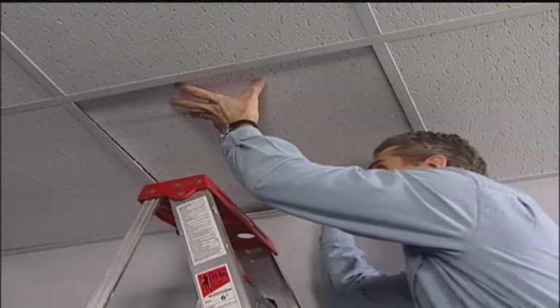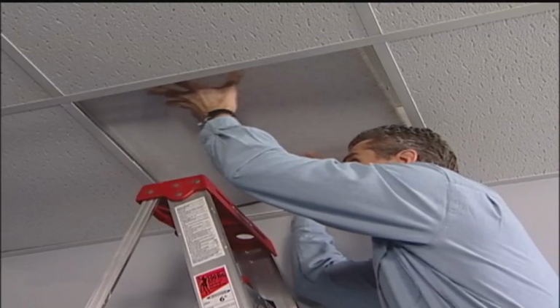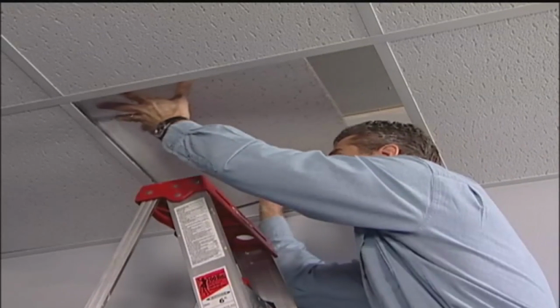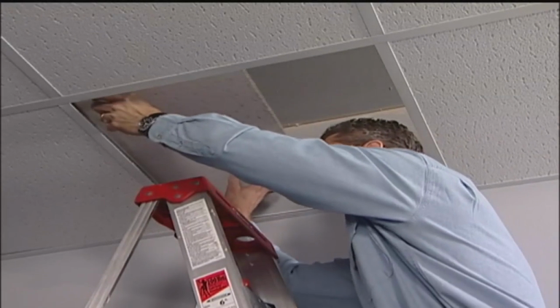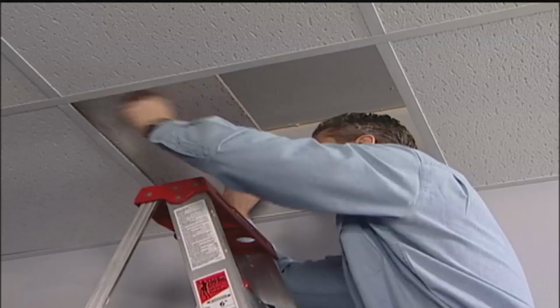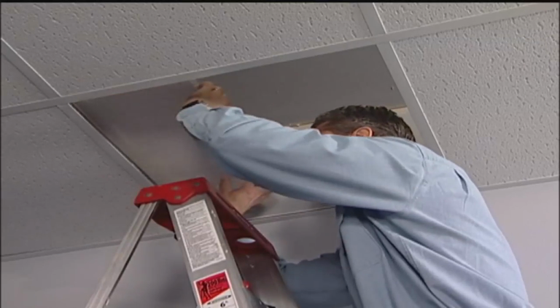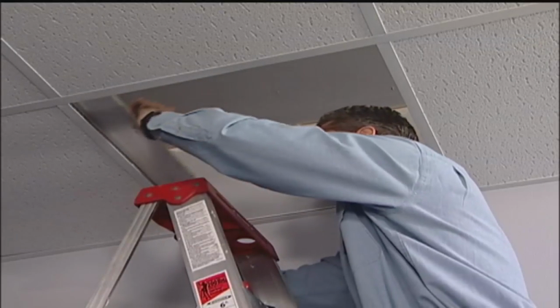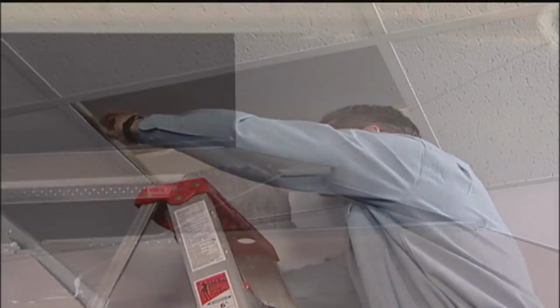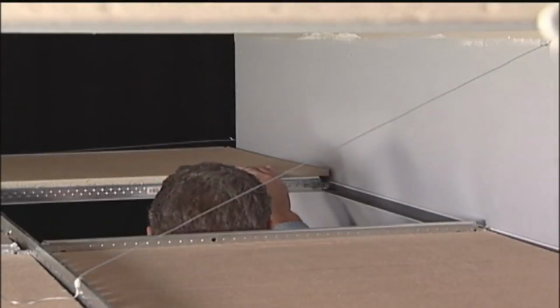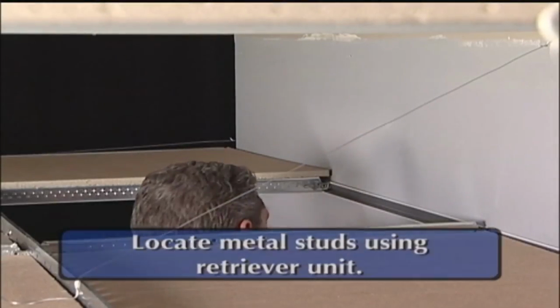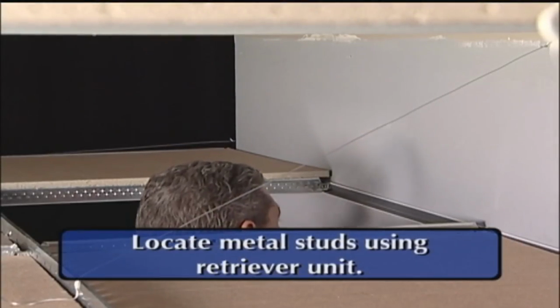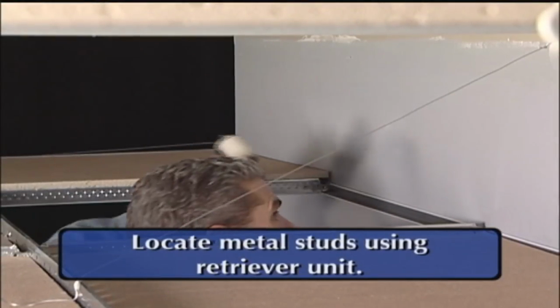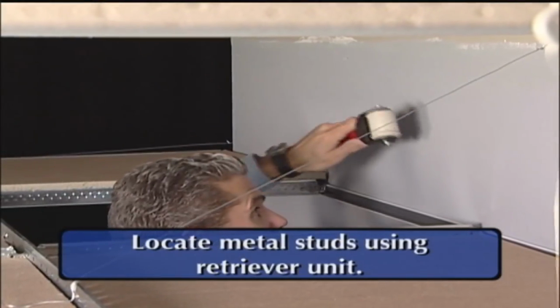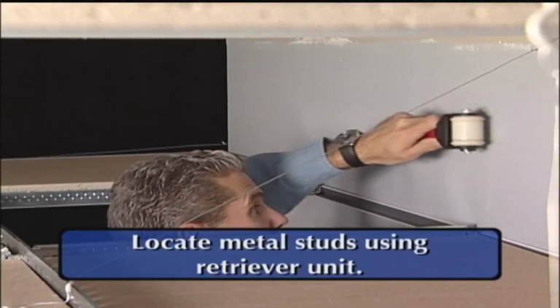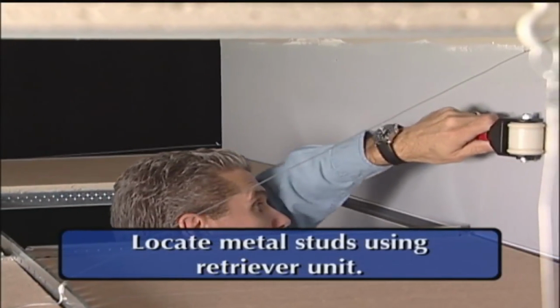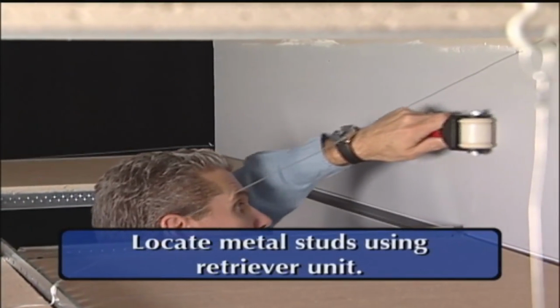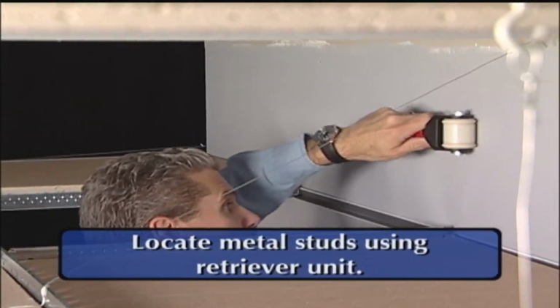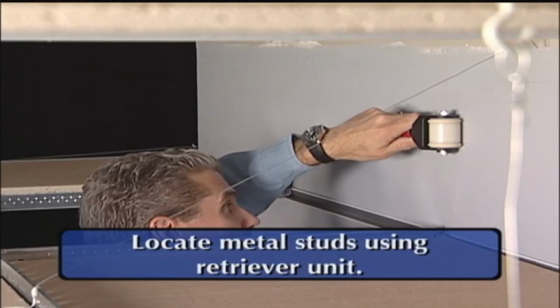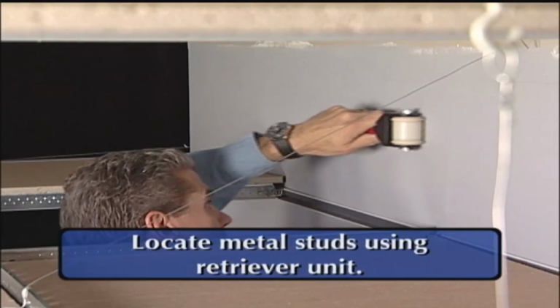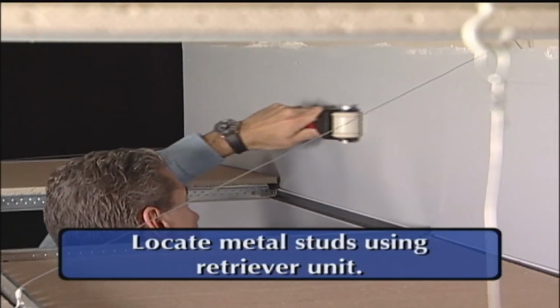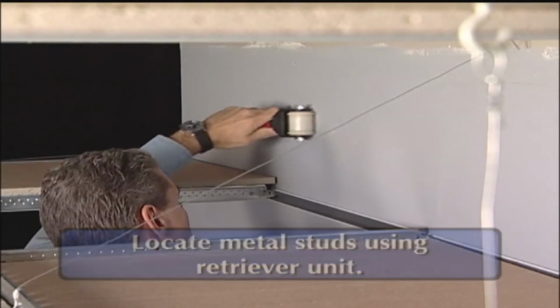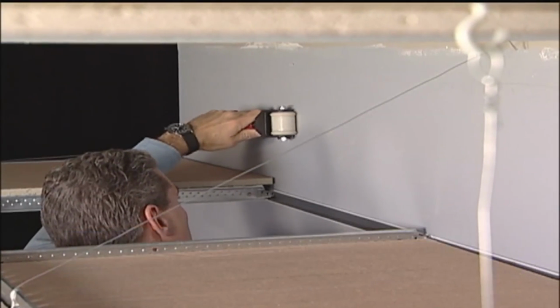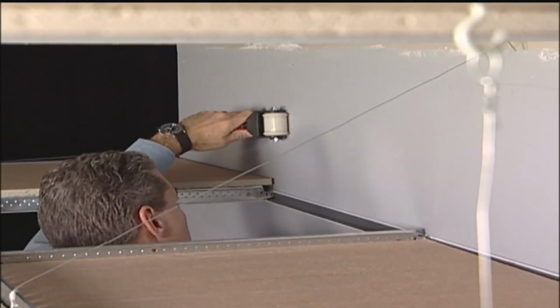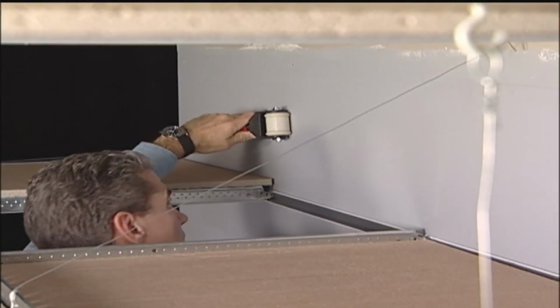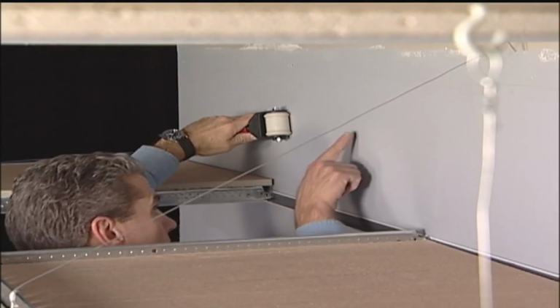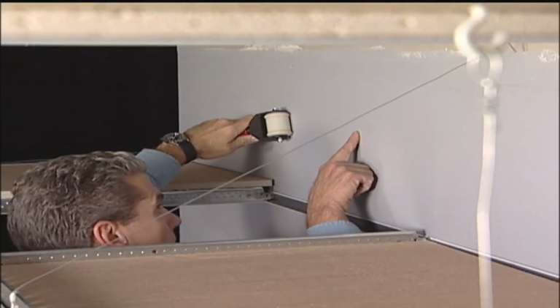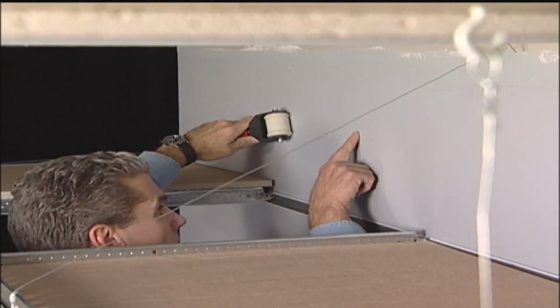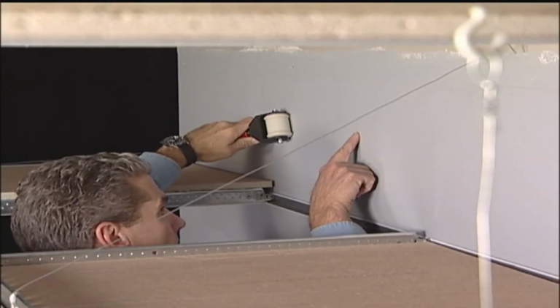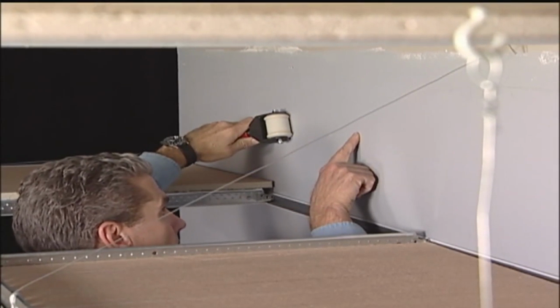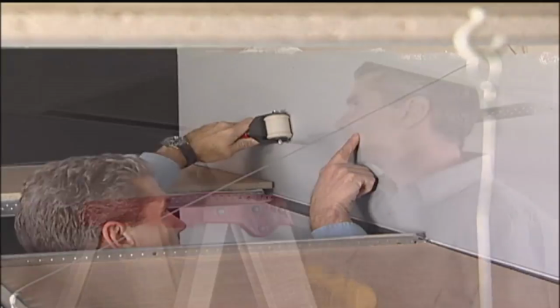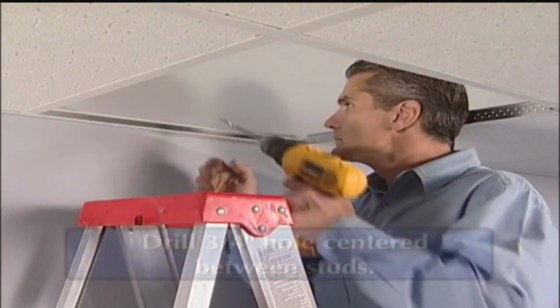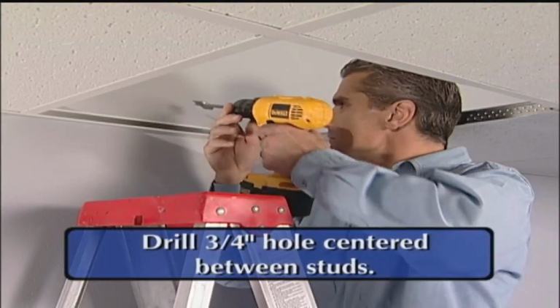After removing the ceiling tiles, the installer locates the metal studs using the retriever unit. The retriever unit is a very effective way of locating metal studs for other applications as well. When the studs have been located, a hole is drilled.